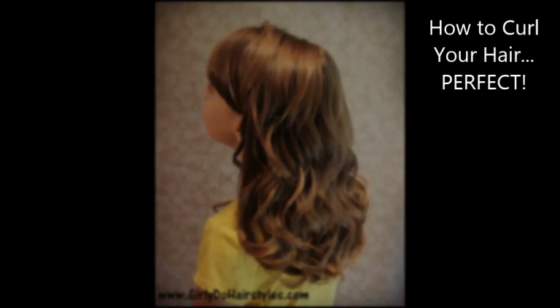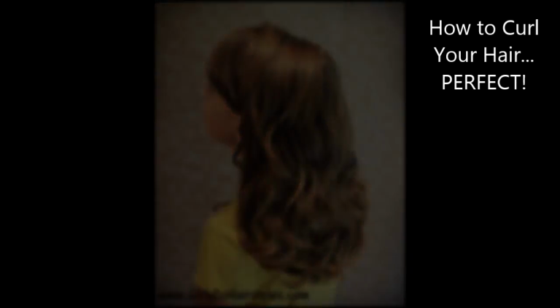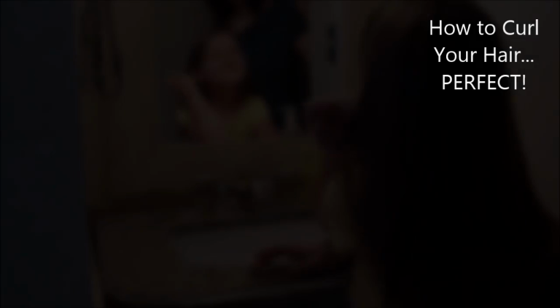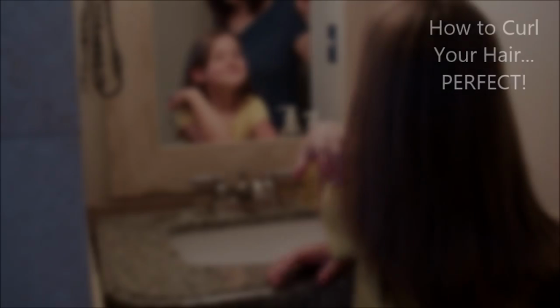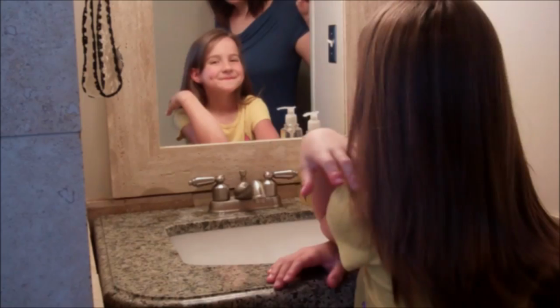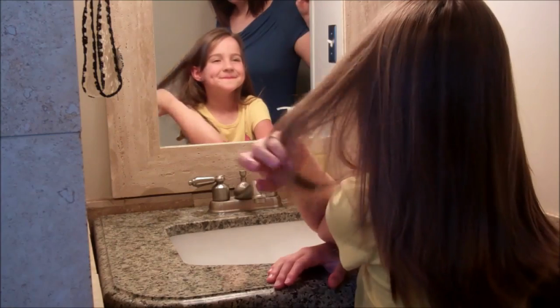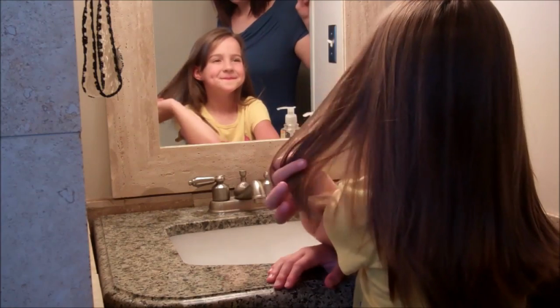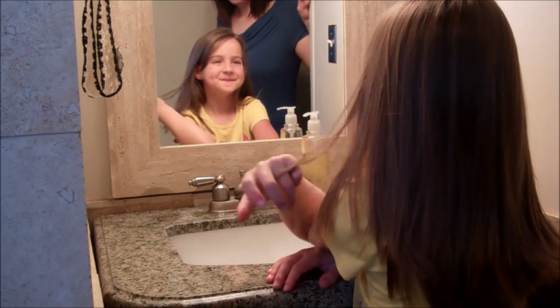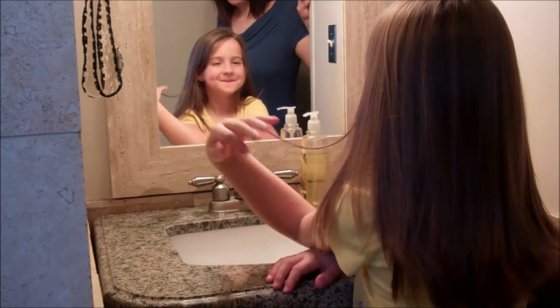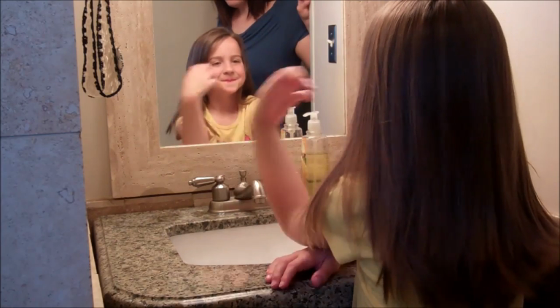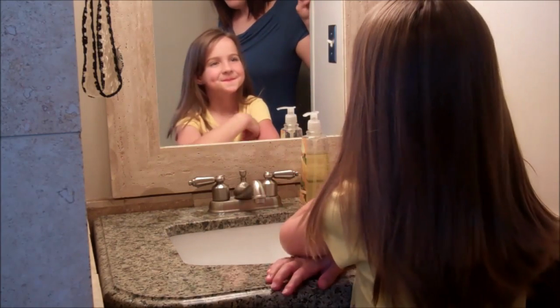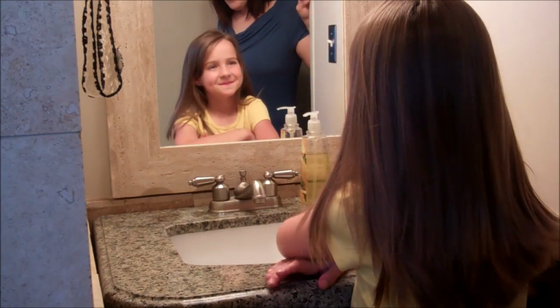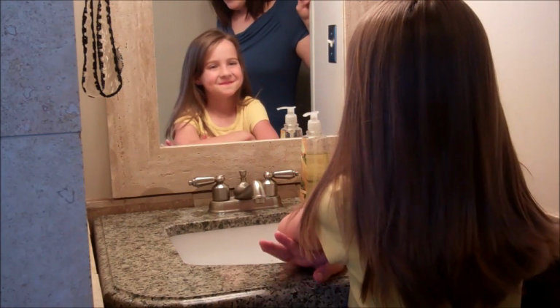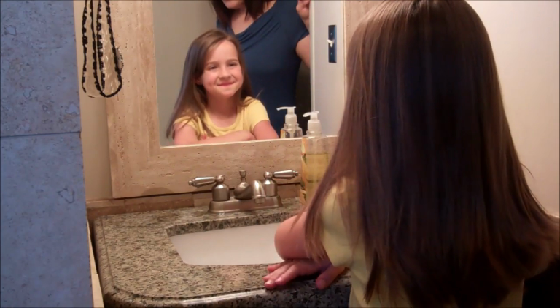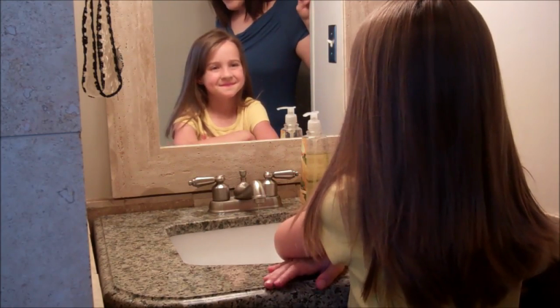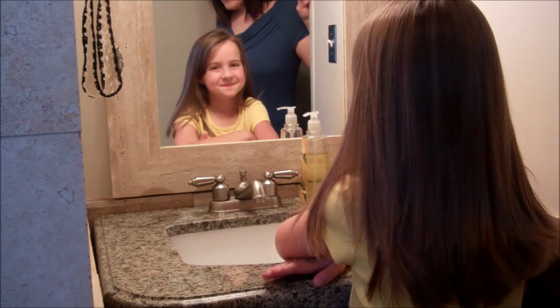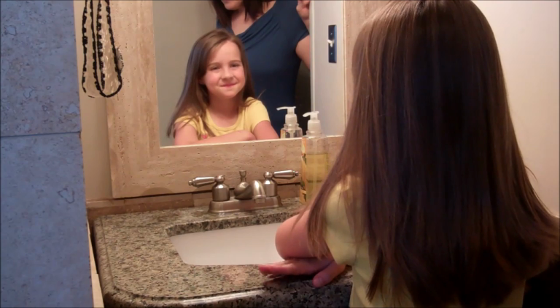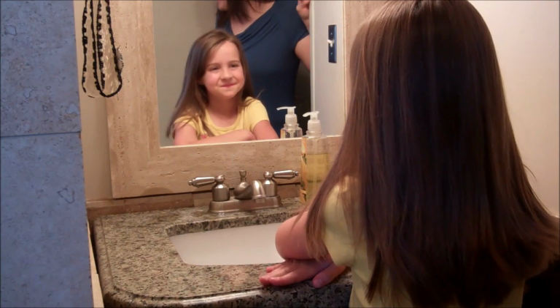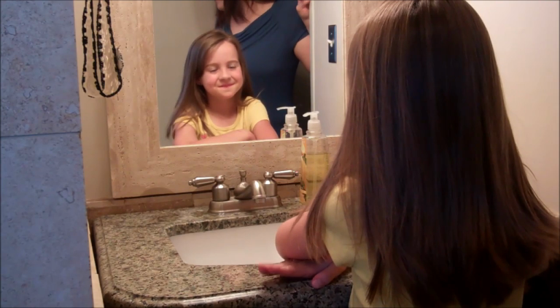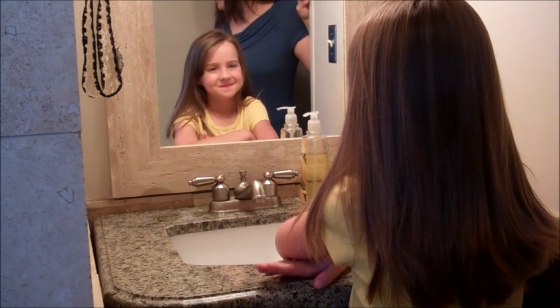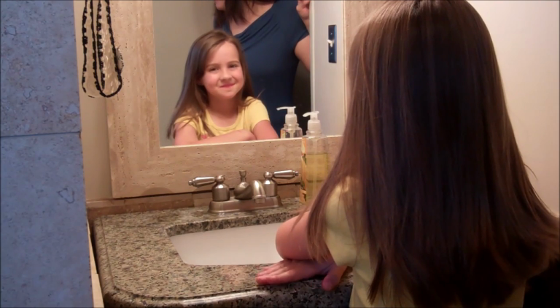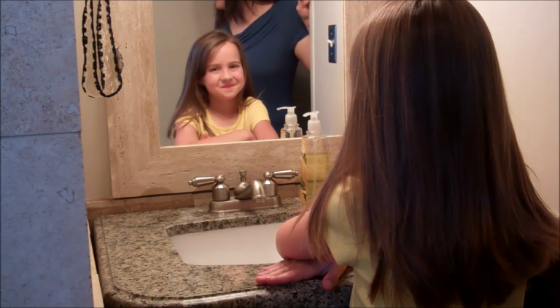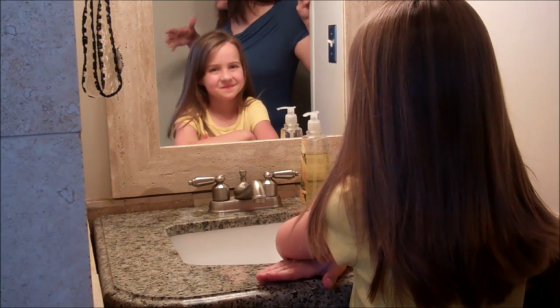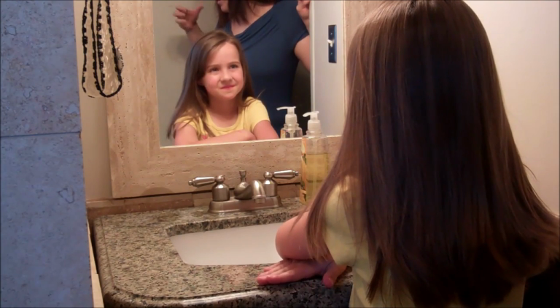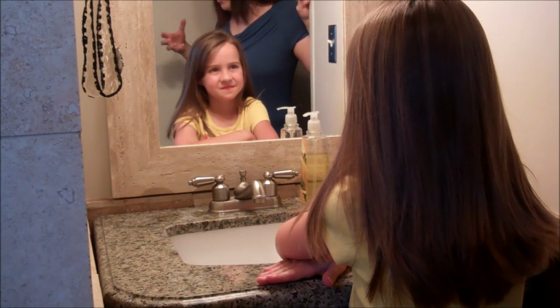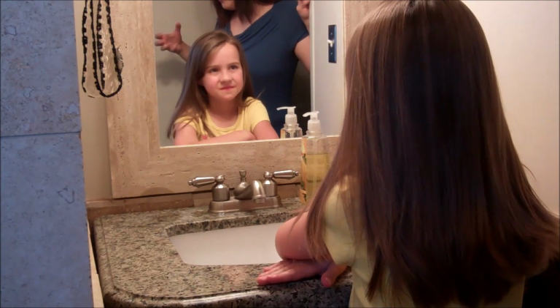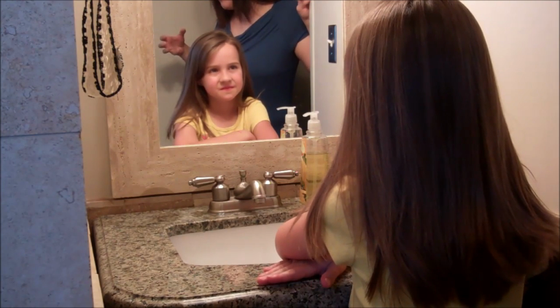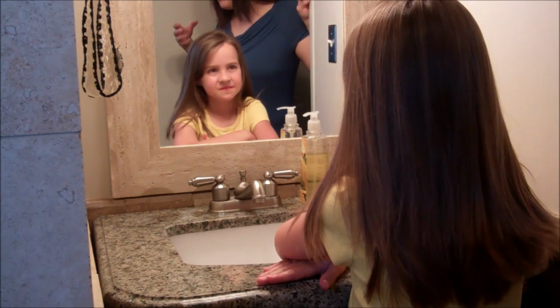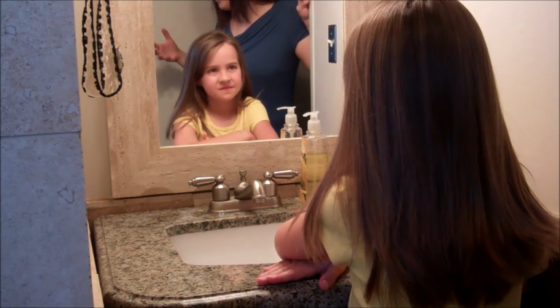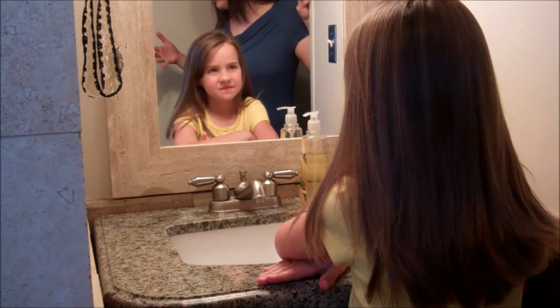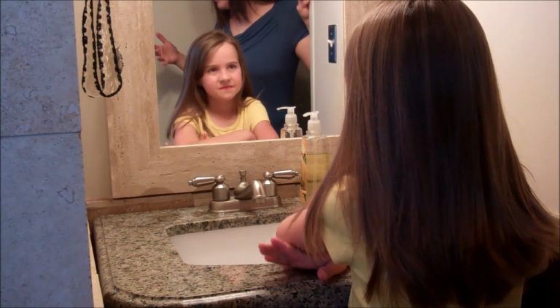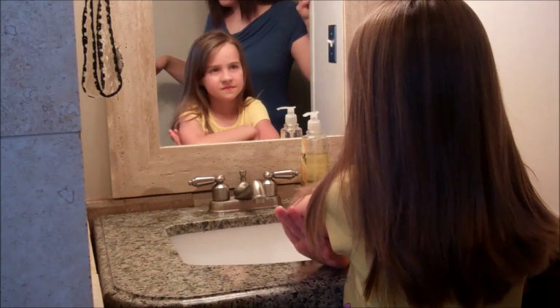Hi, Jen and Beans here with GirlieDoHairStyles.com. We are doing the tutorial today for all of you that have asked about how we curl the hair before we do our tutorials.